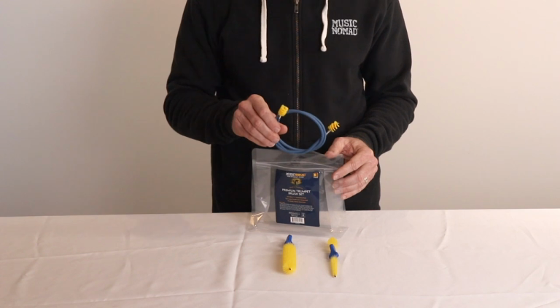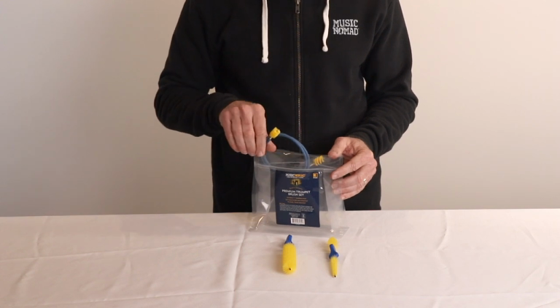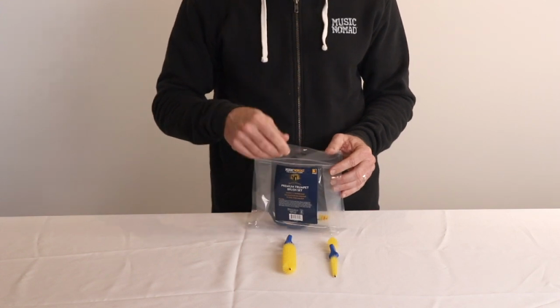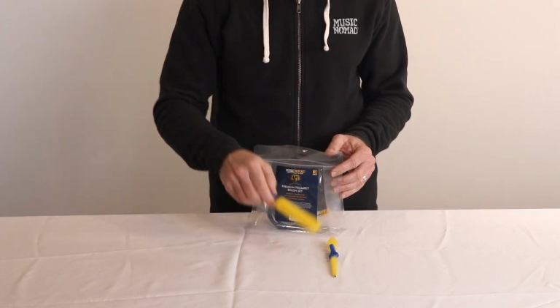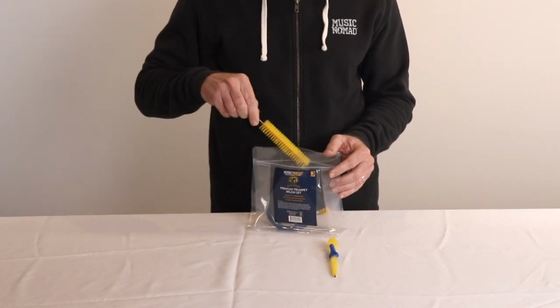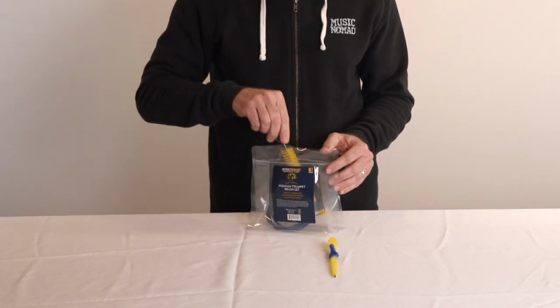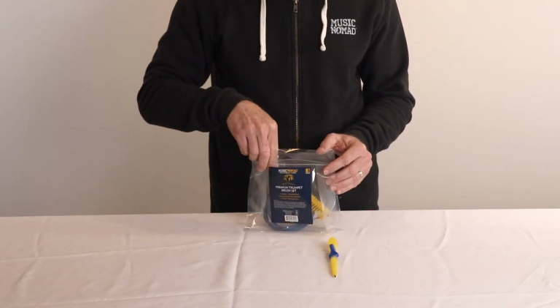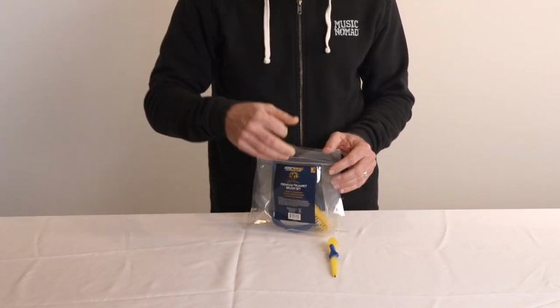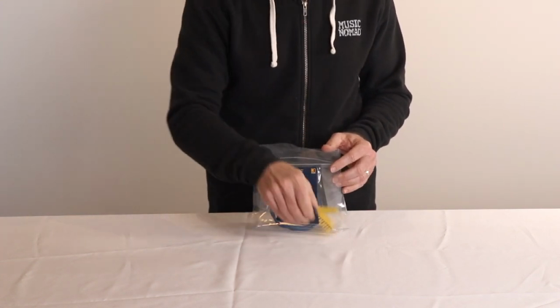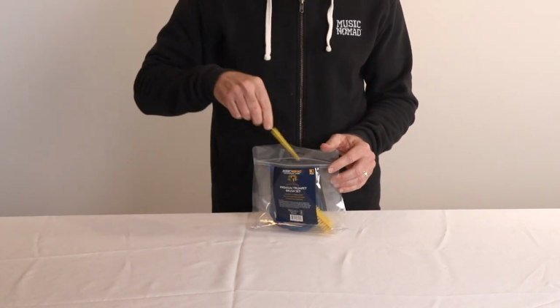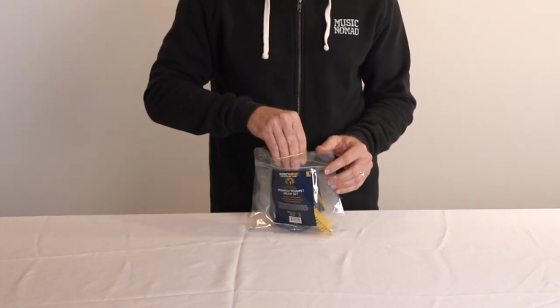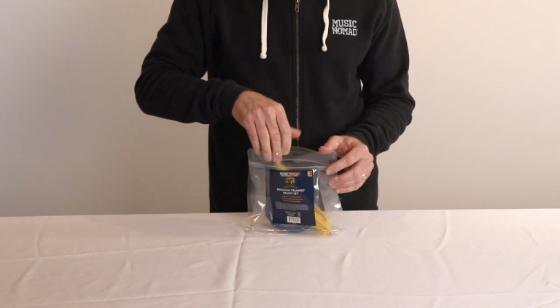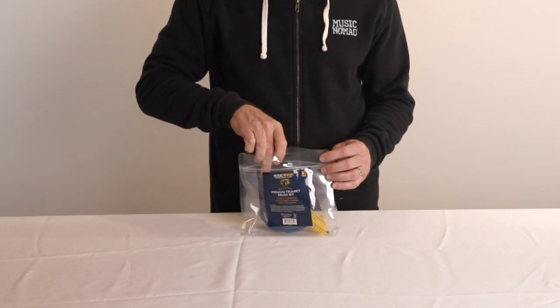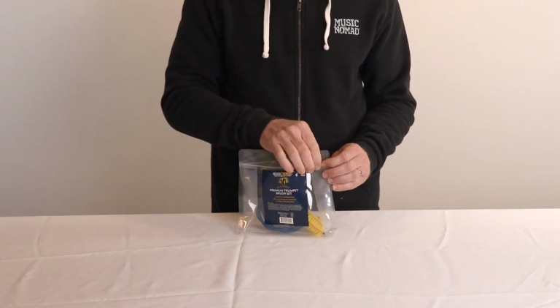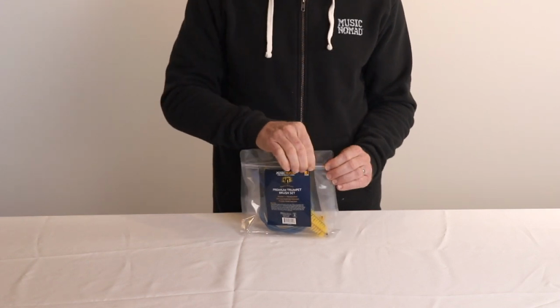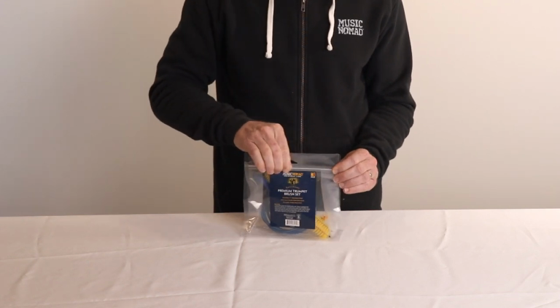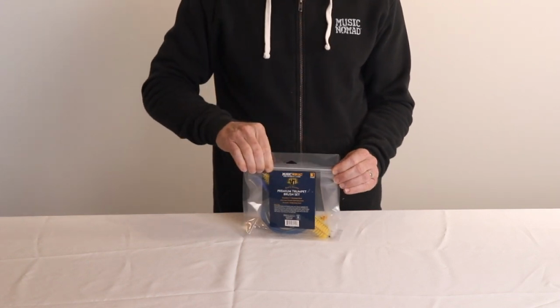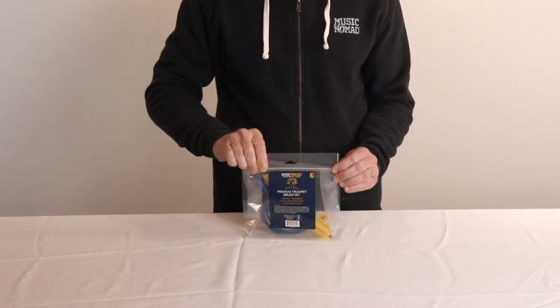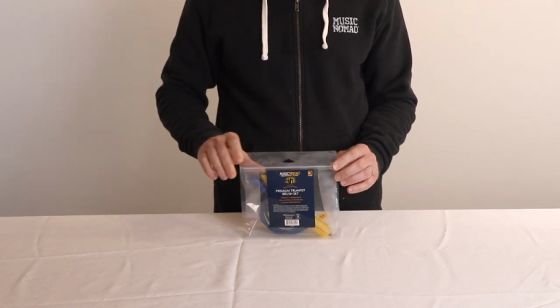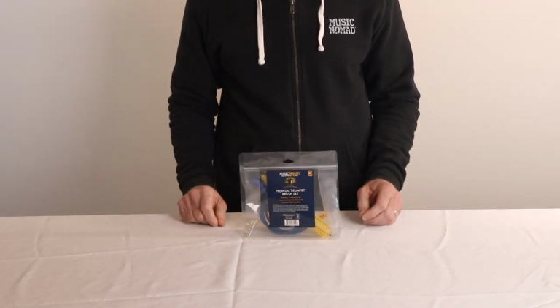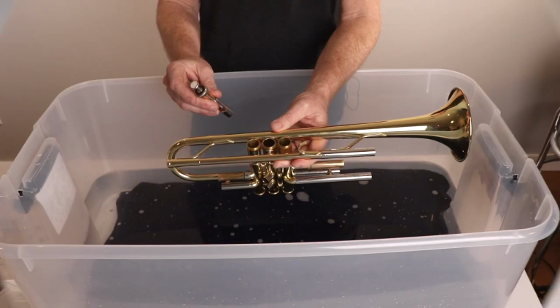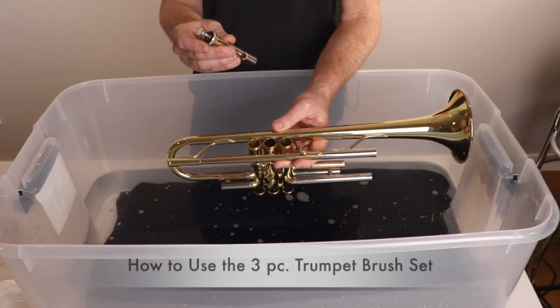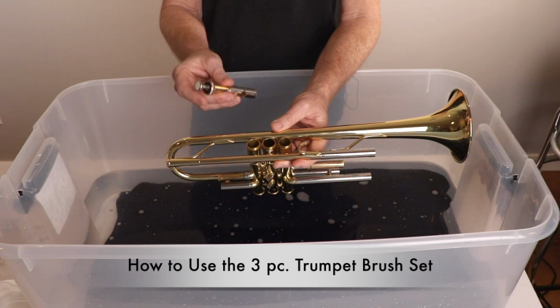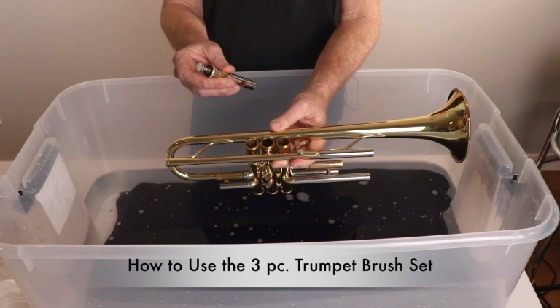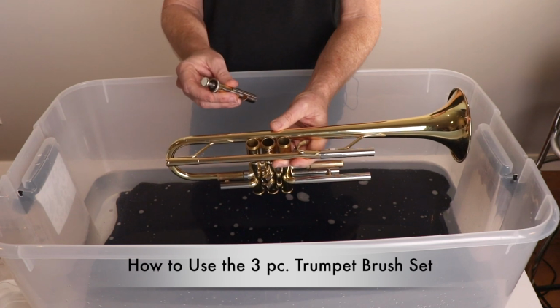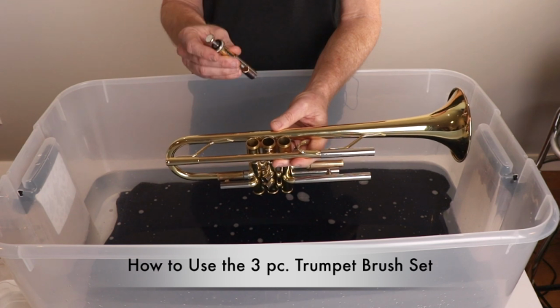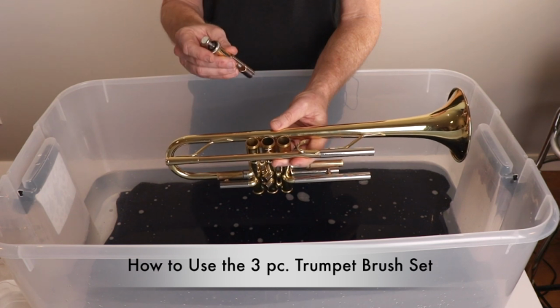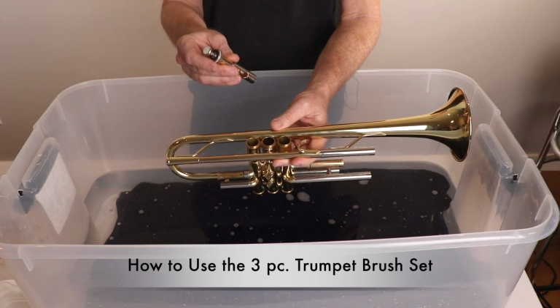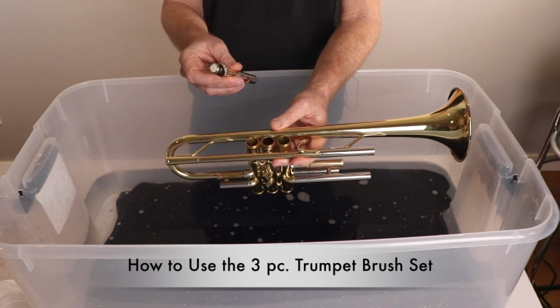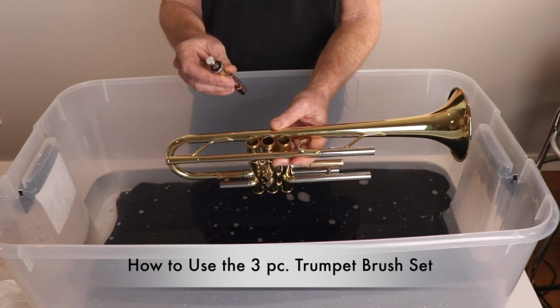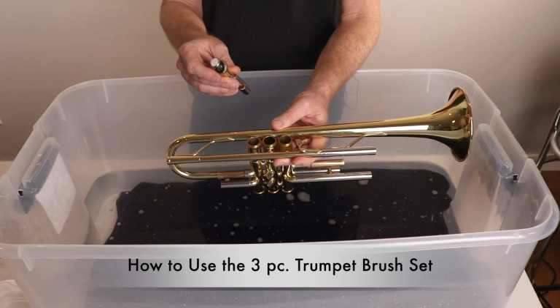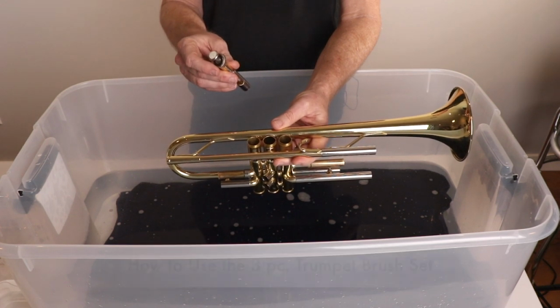Lastly, it comes with a reusable ziplock storage bag made with PET material which is 100% recyclable if you were ever to part ways with it. Make sure you remove your valves because you do not want to get them wet due to the felt on here.